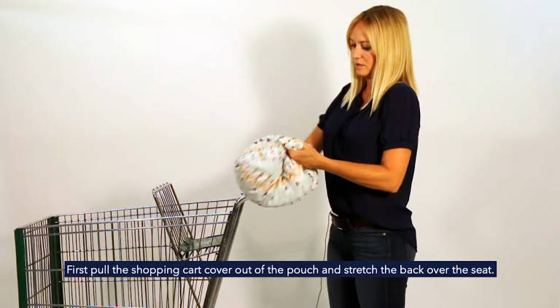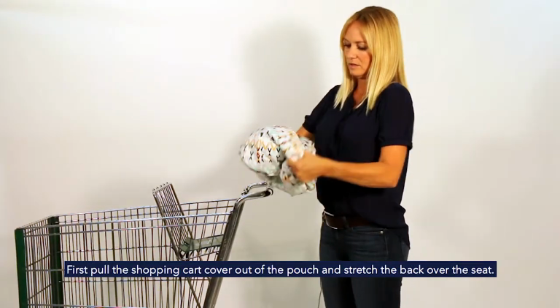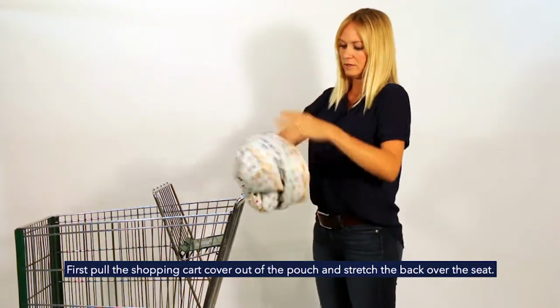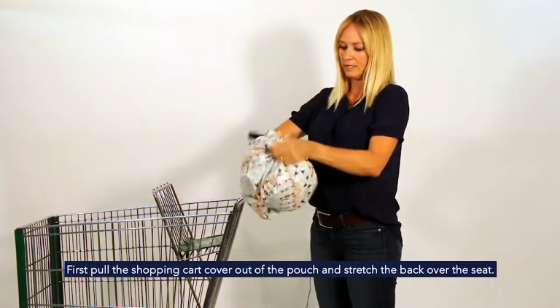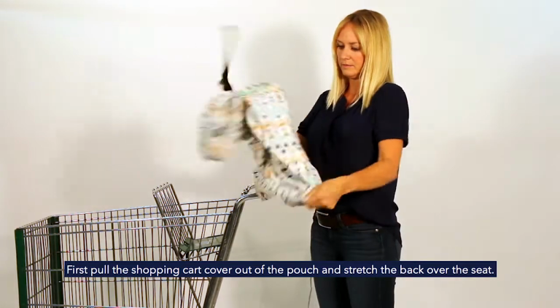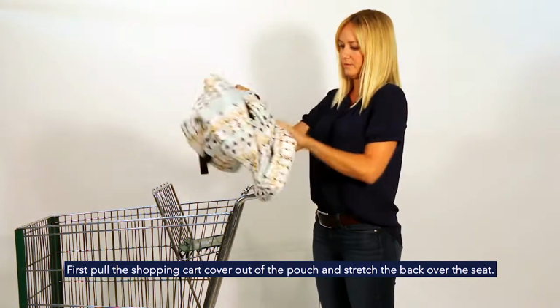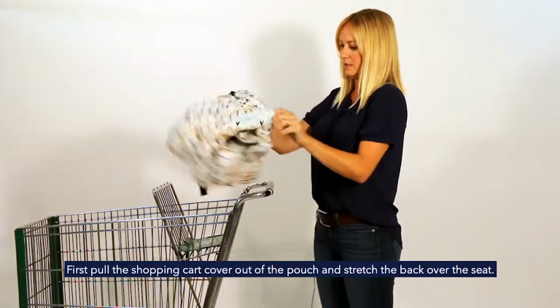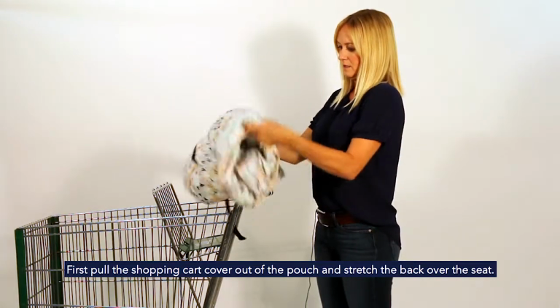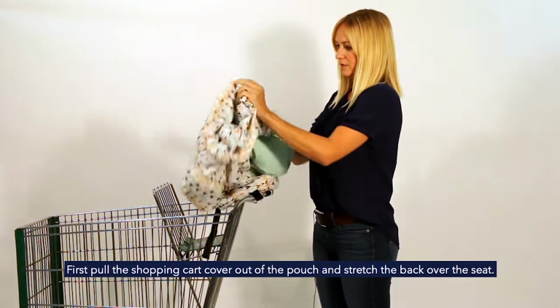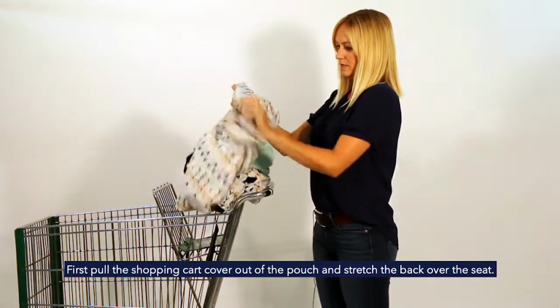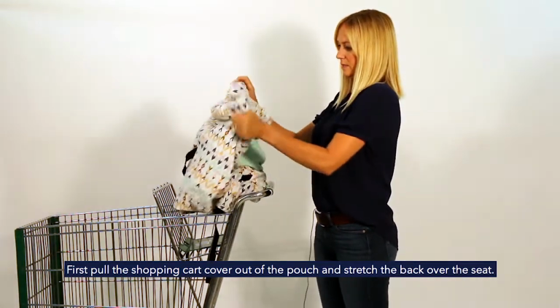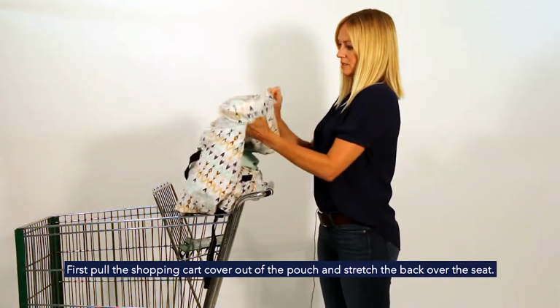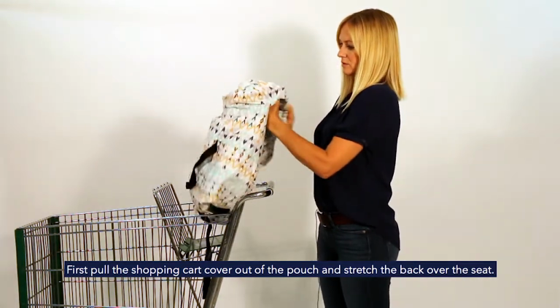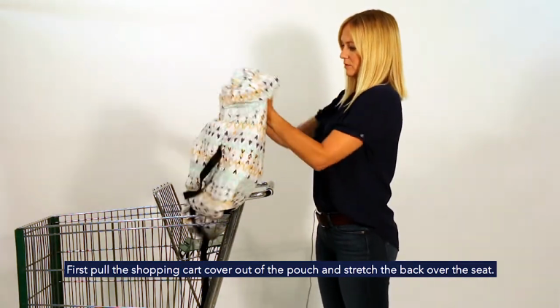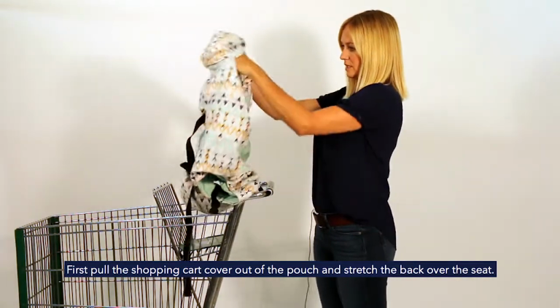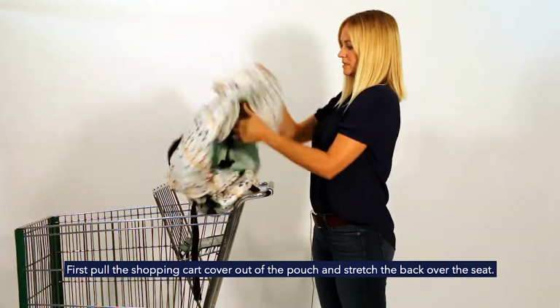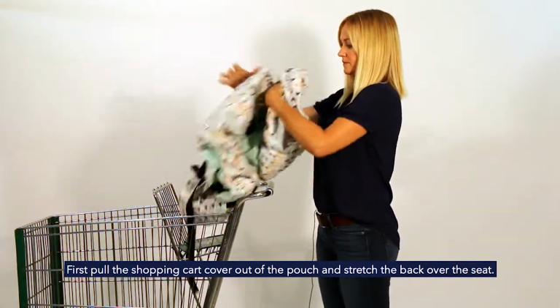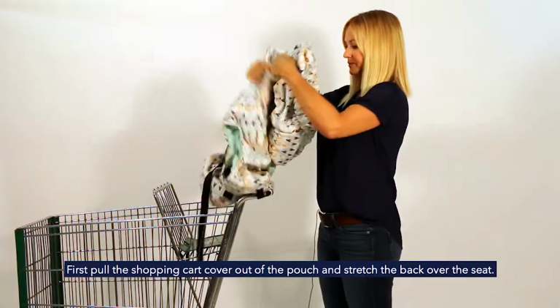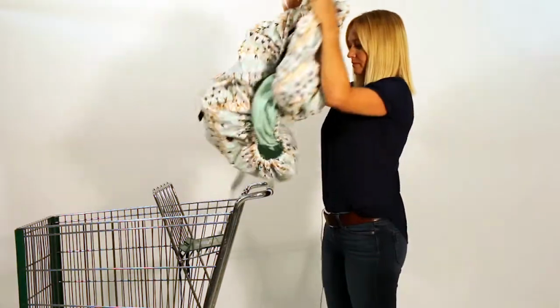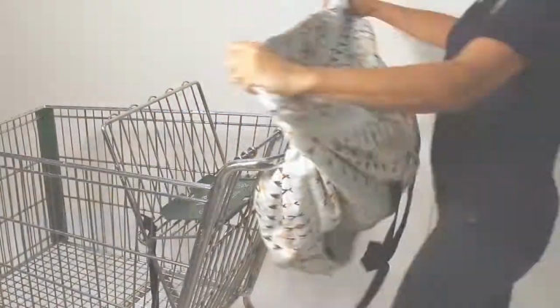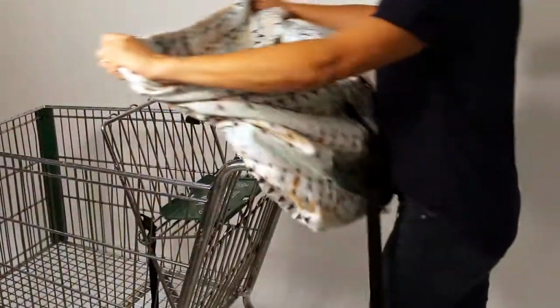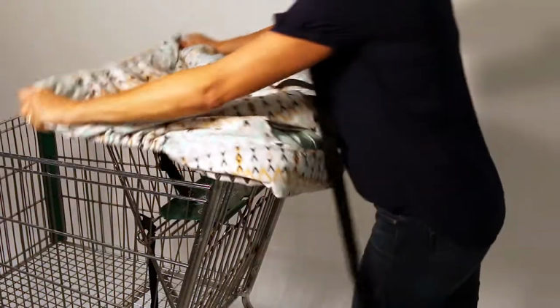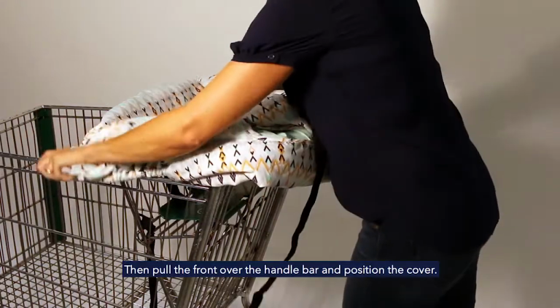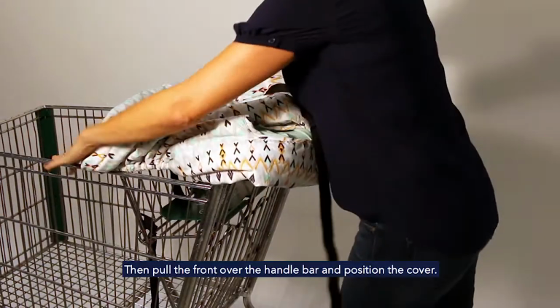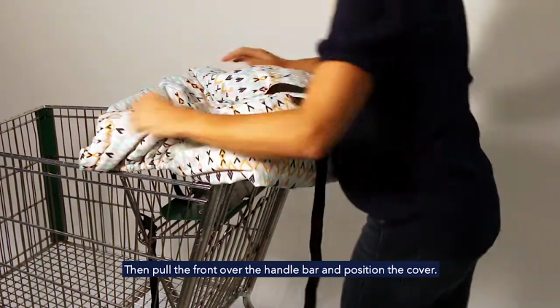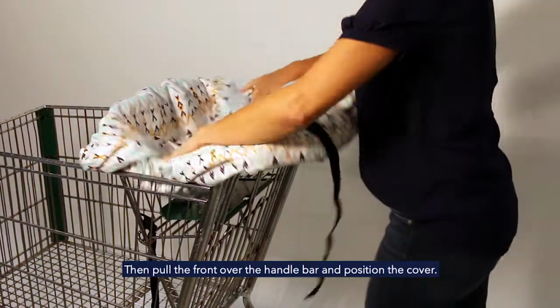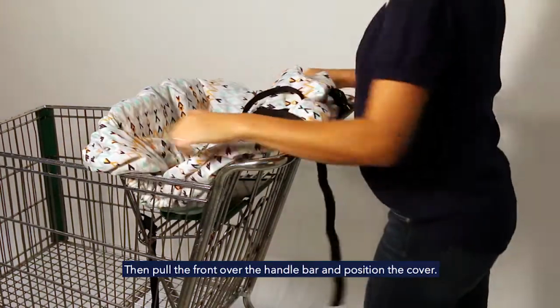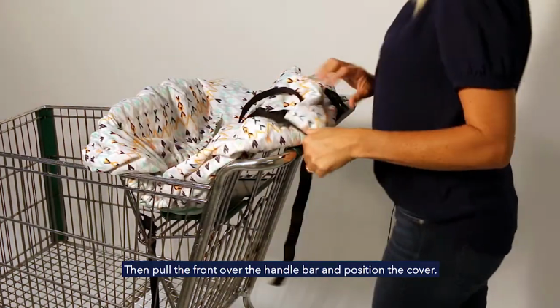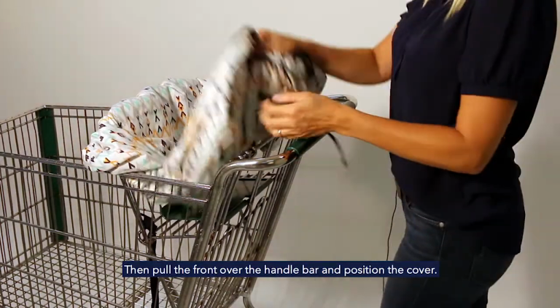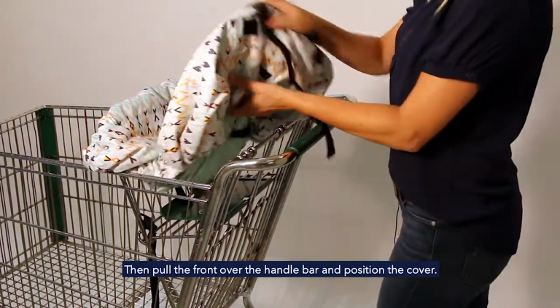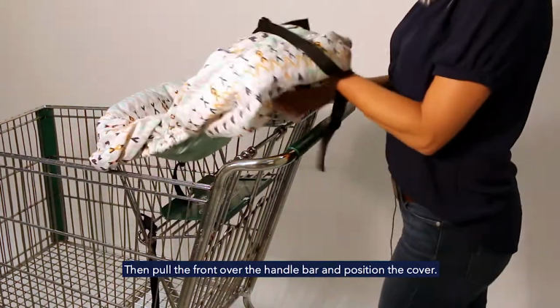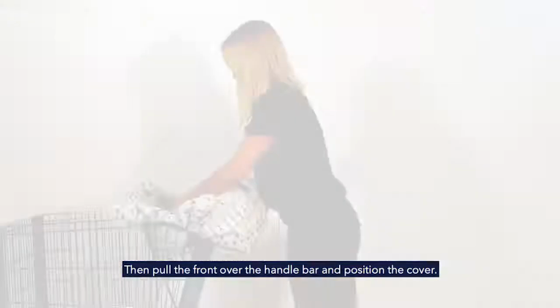Just pull it all out, find where the back position is, where the pocket is, stretch it over the shopping cart, and position.